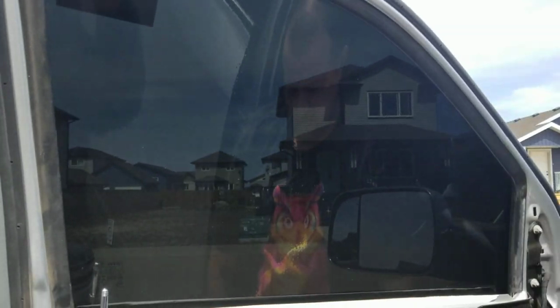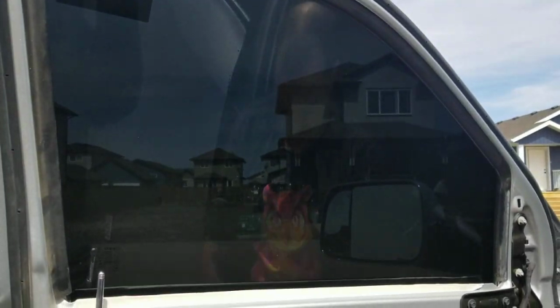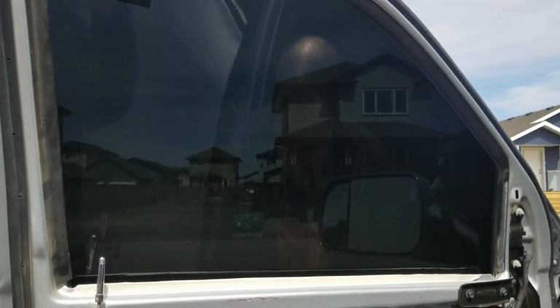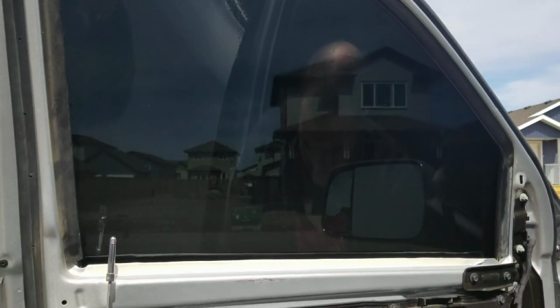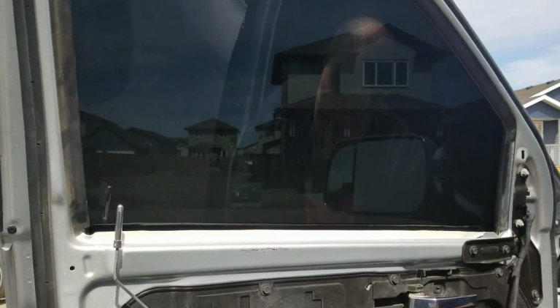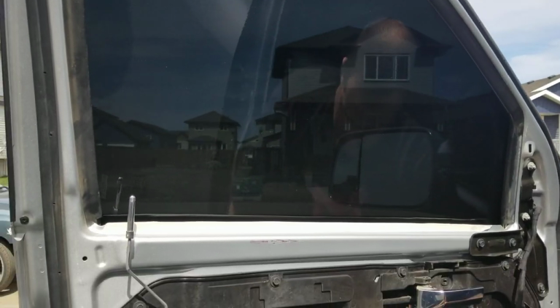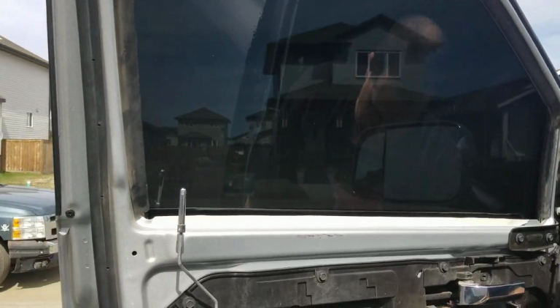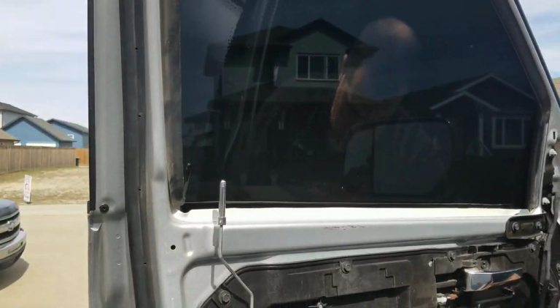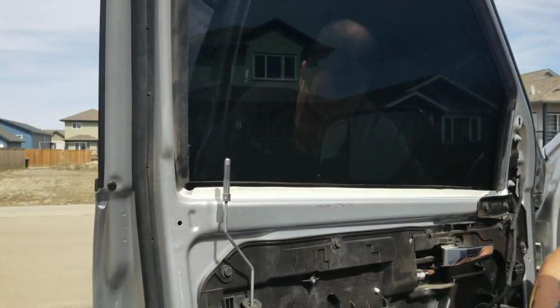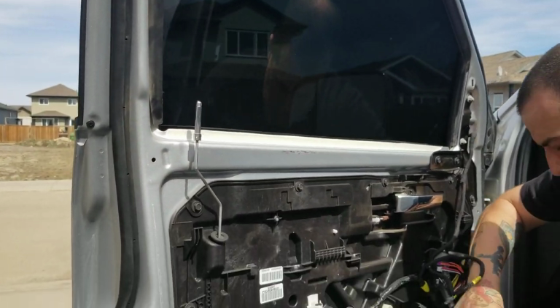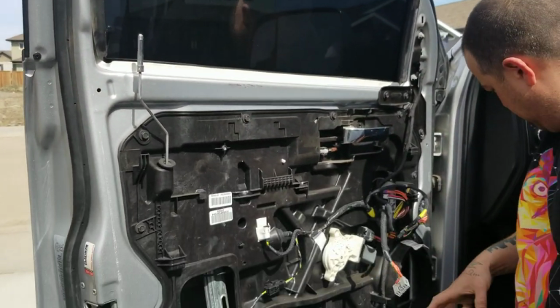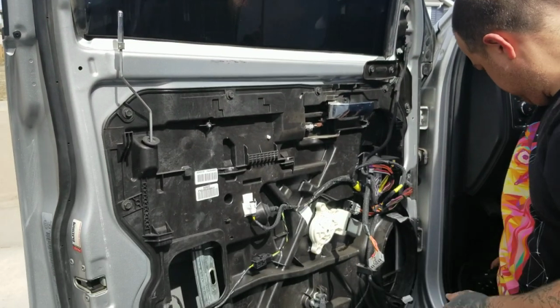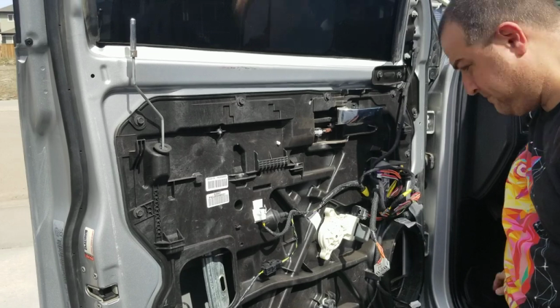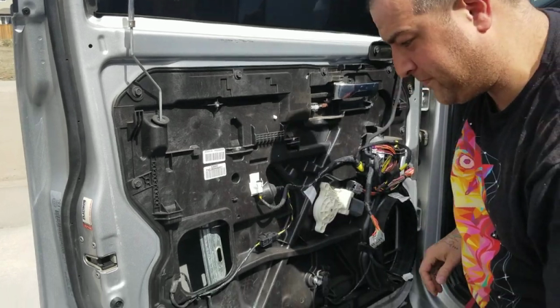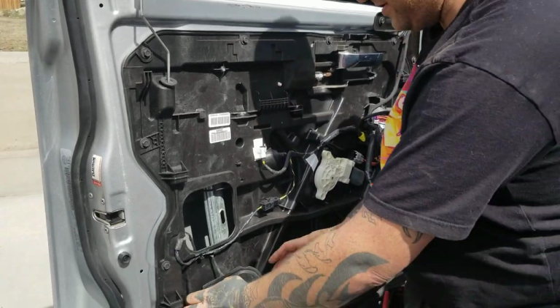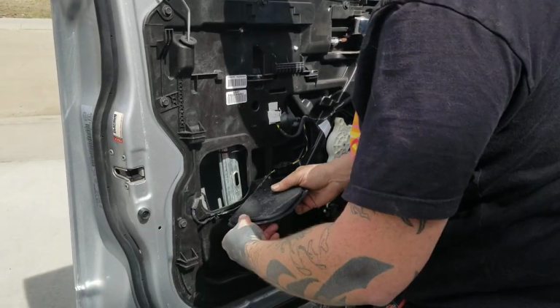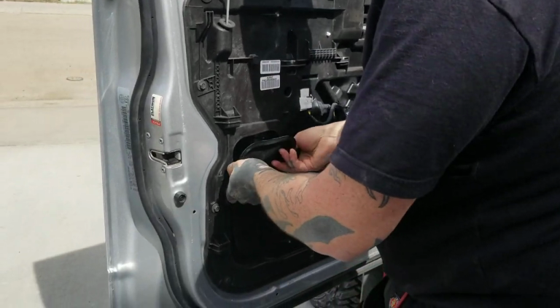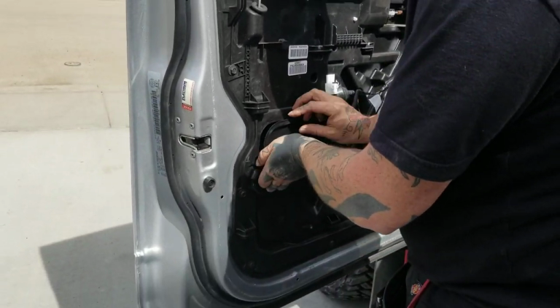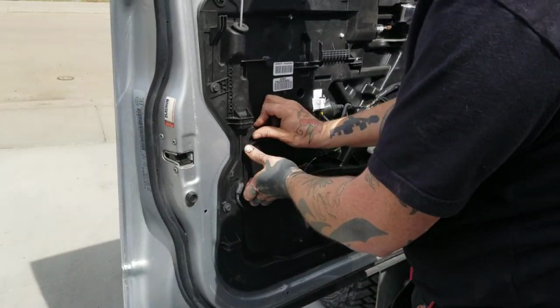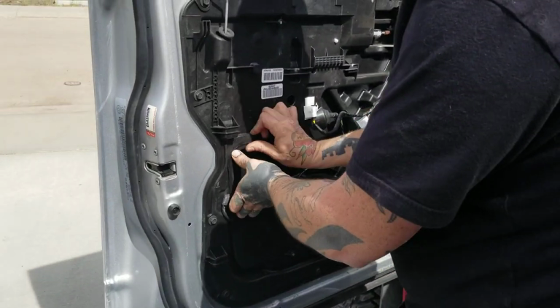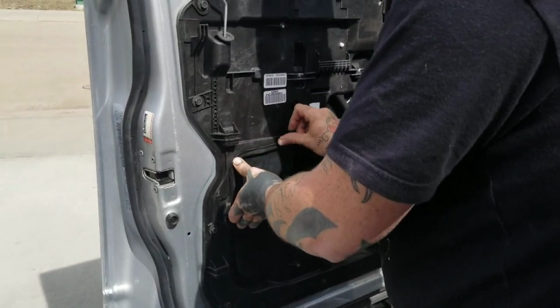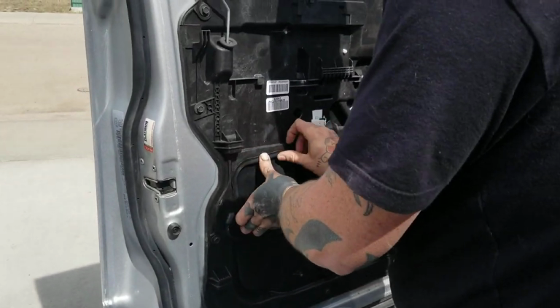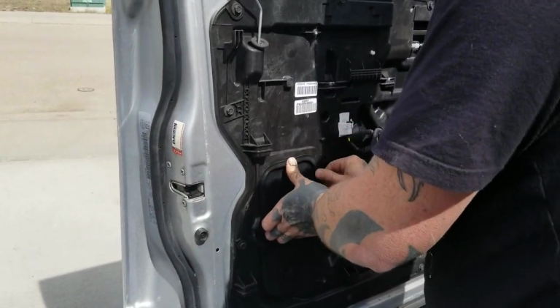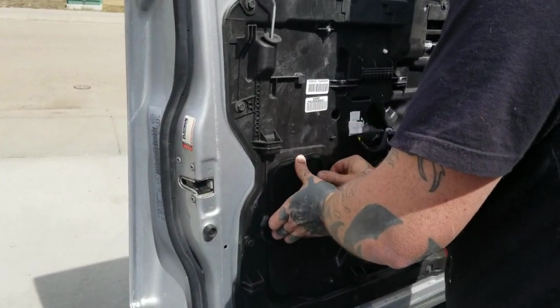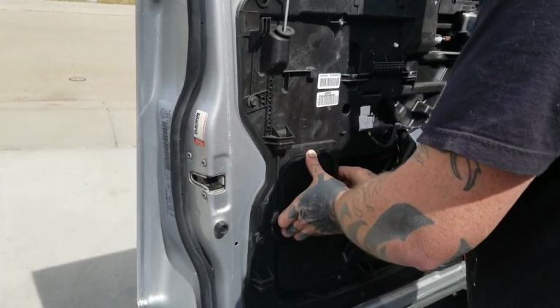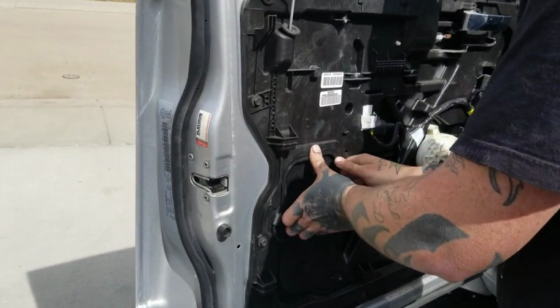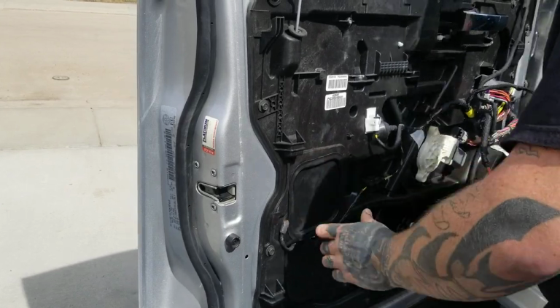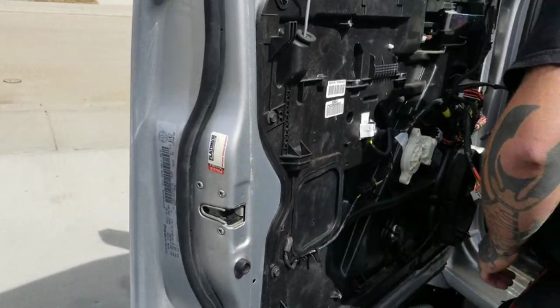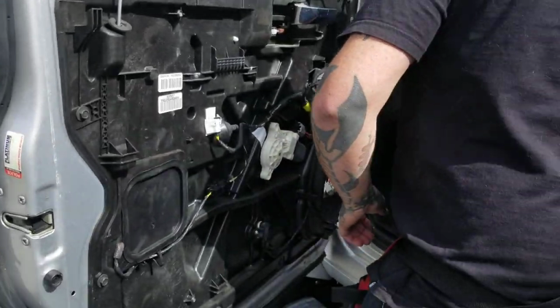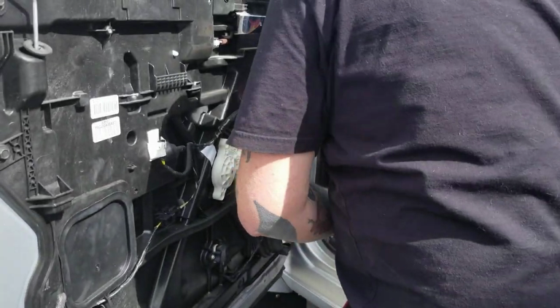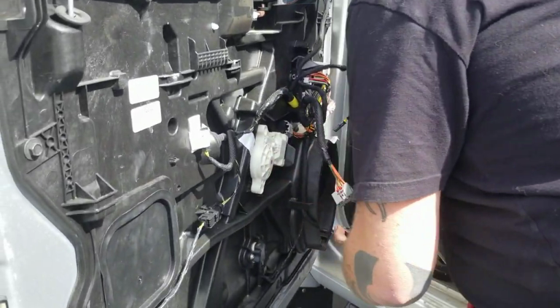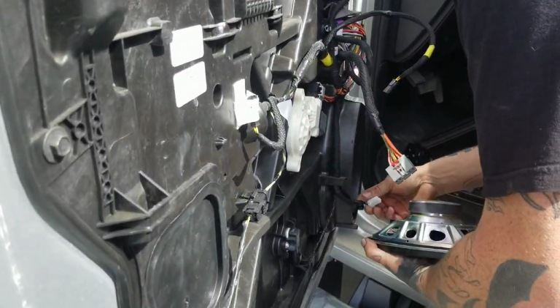Put everything back together. Unclip your button panel, close your access hatch, speaker back in.